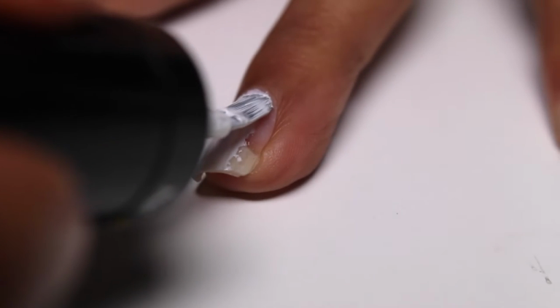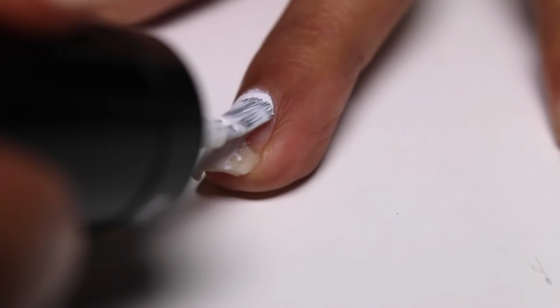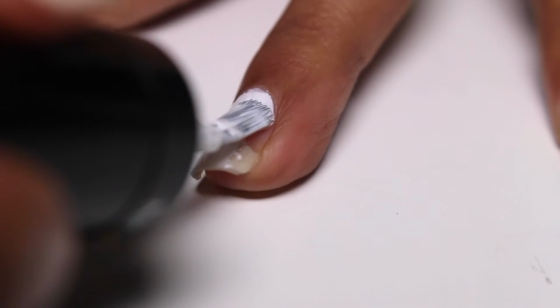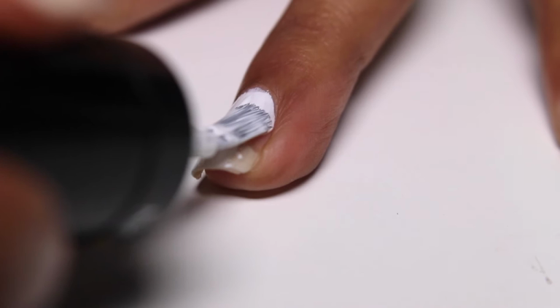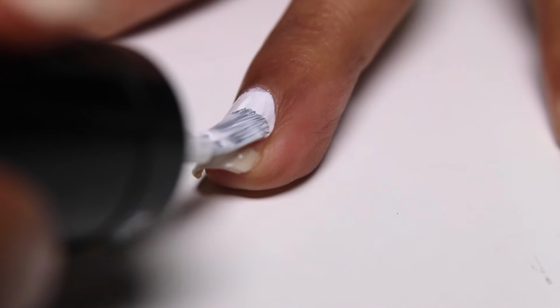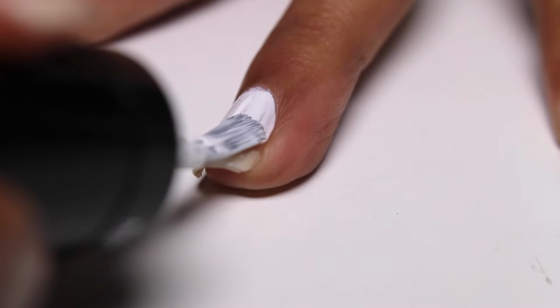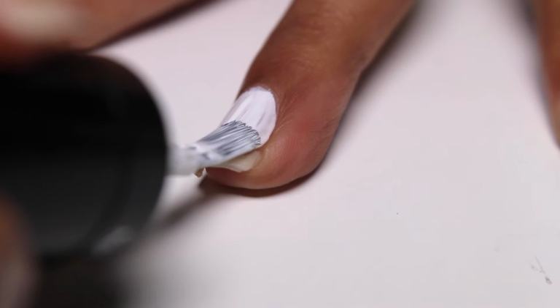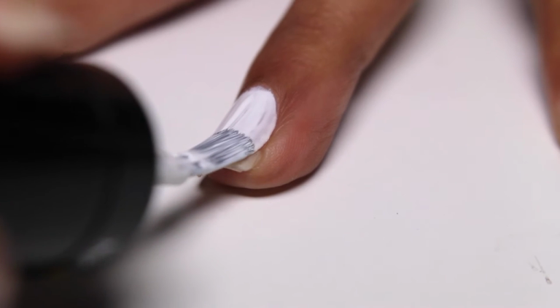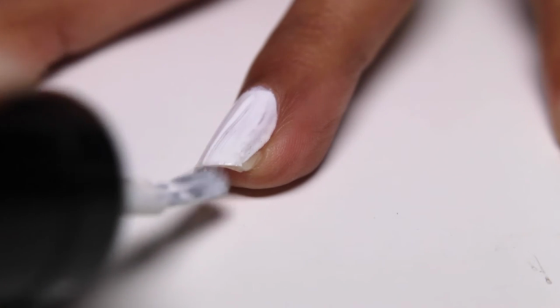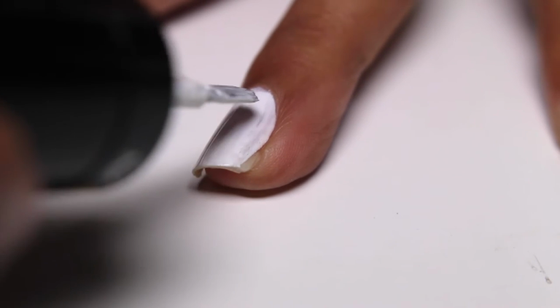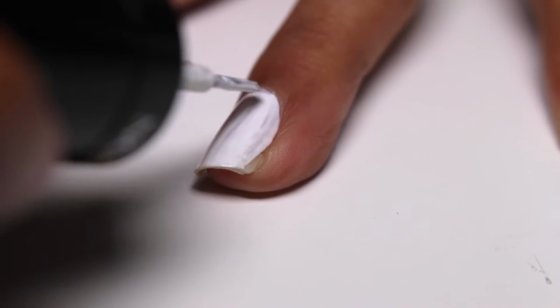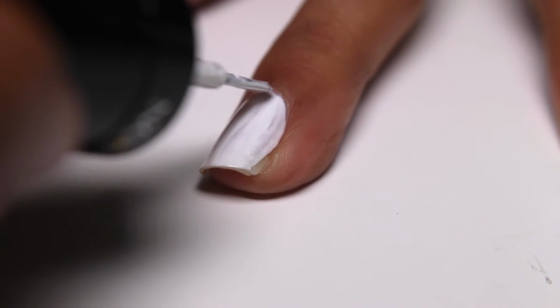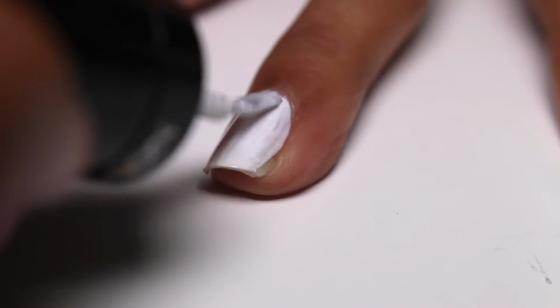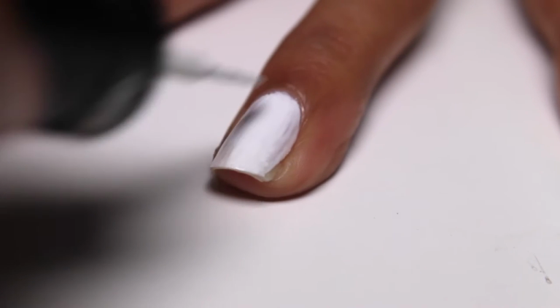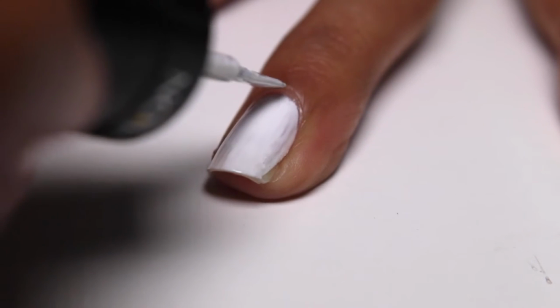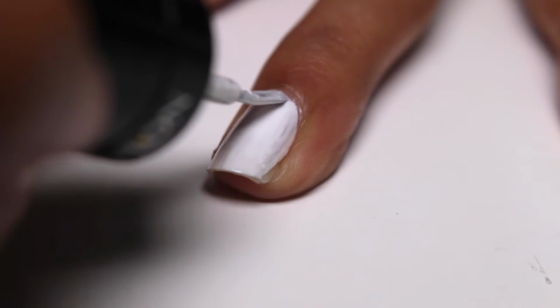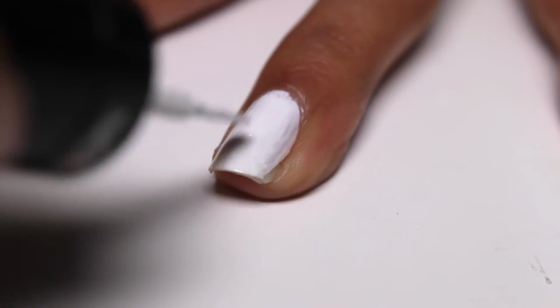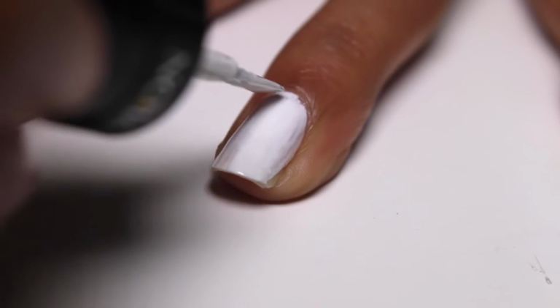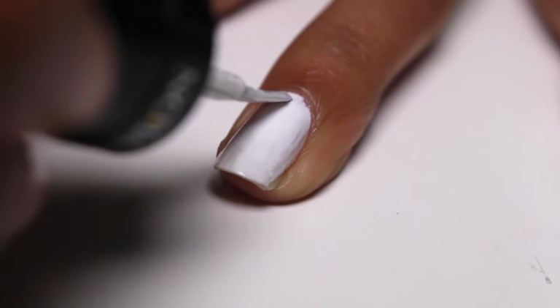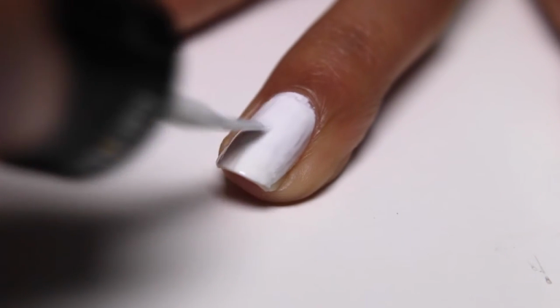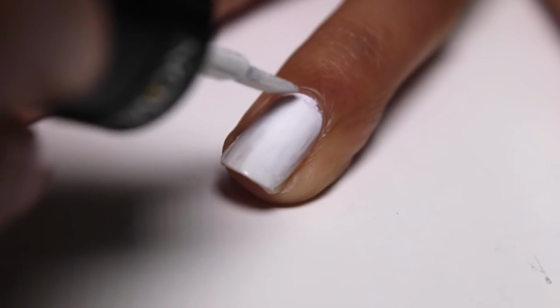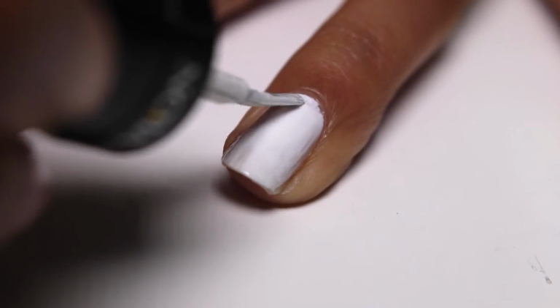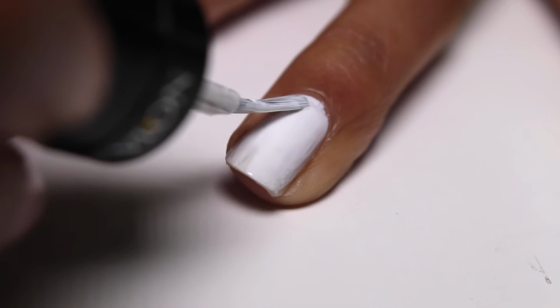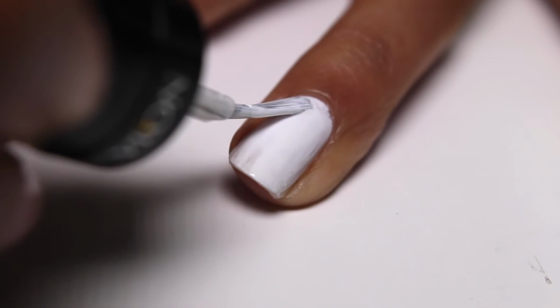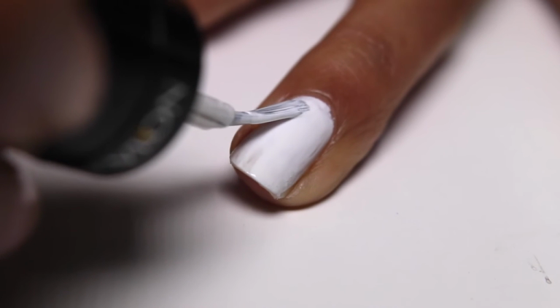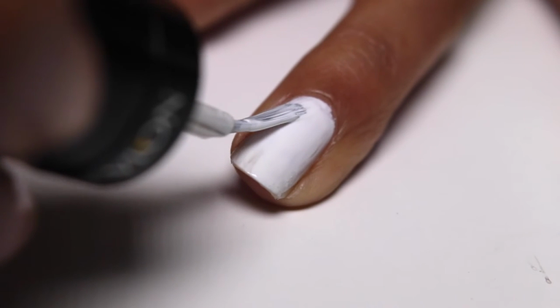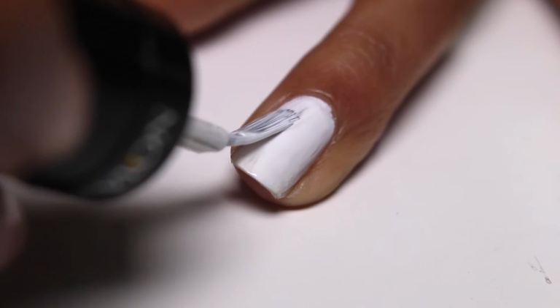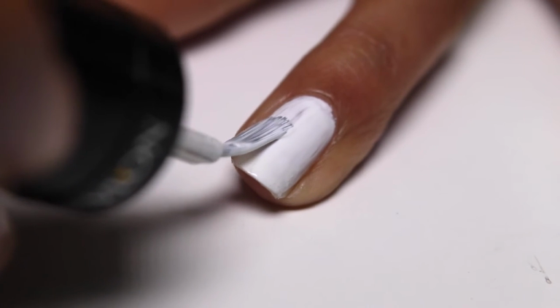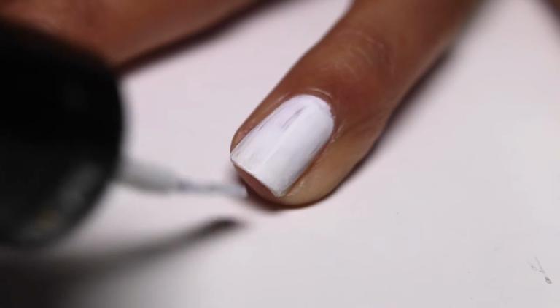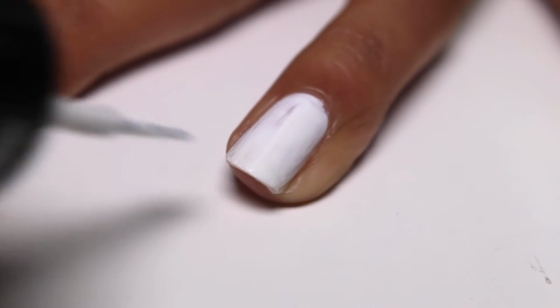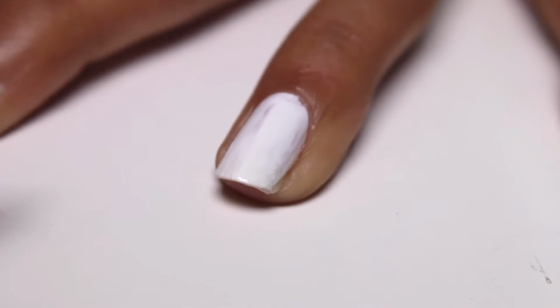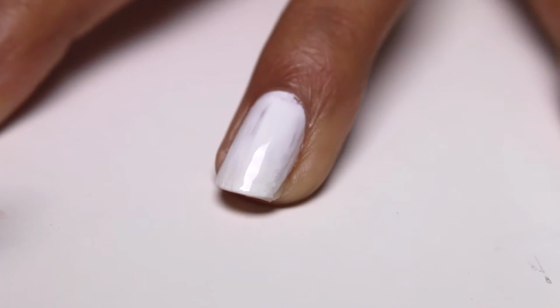Start by applying your favorite base coat and then paint all of your nails one thick coat of white. It doesn't matter if this is perfect because we're going to cover it with multiple colors in a minute.